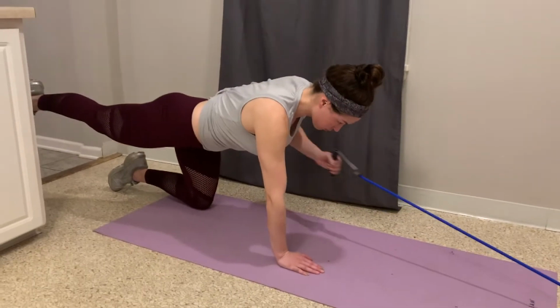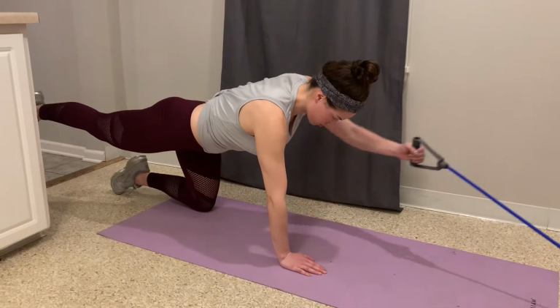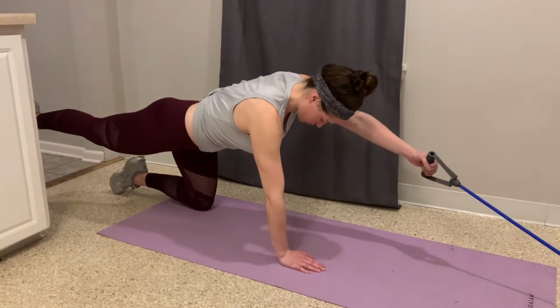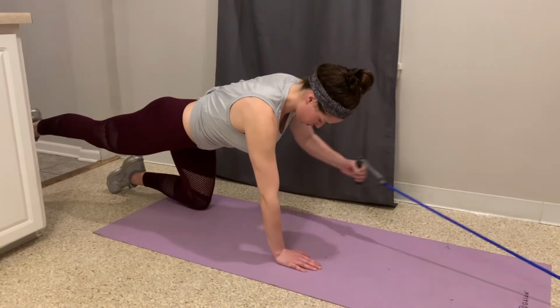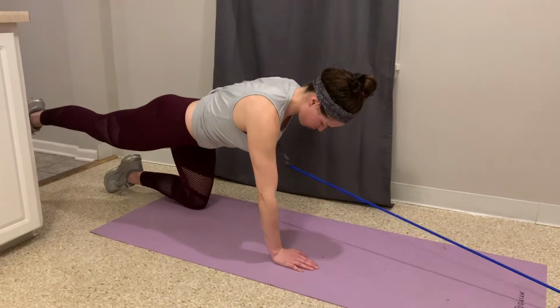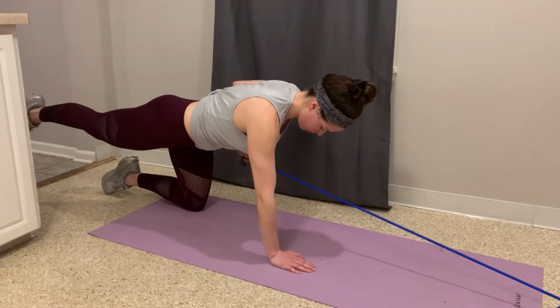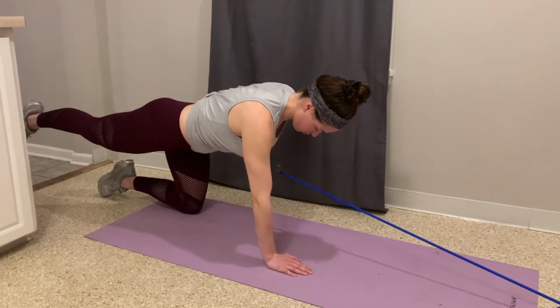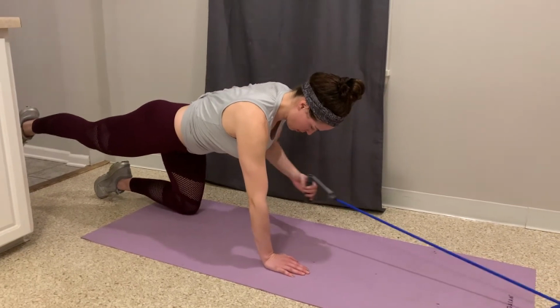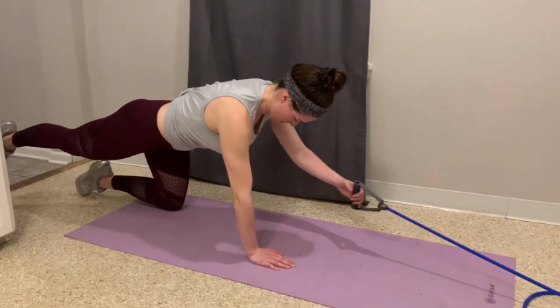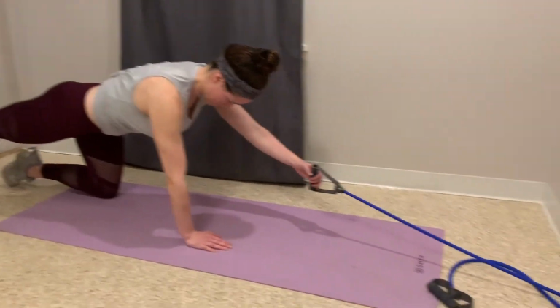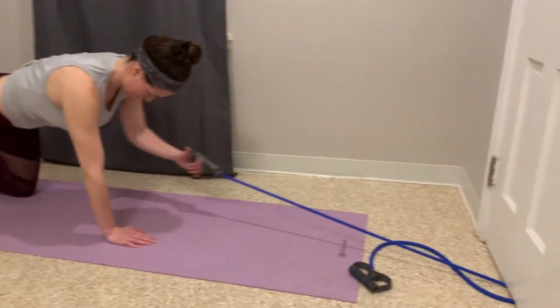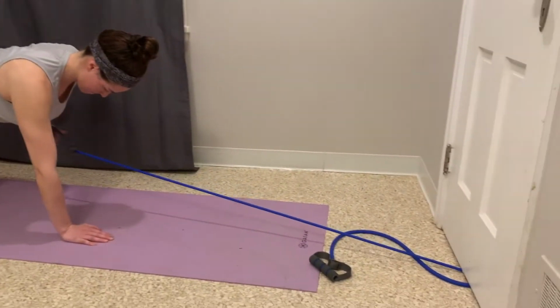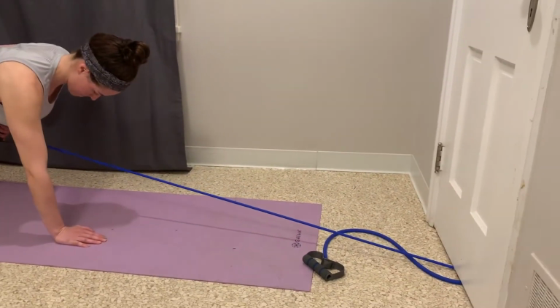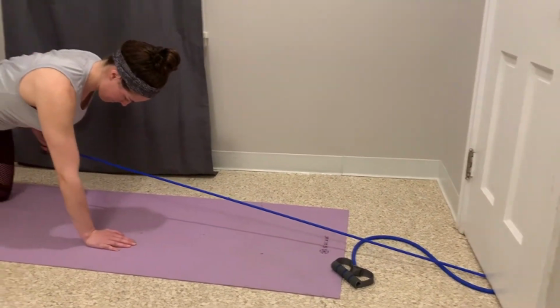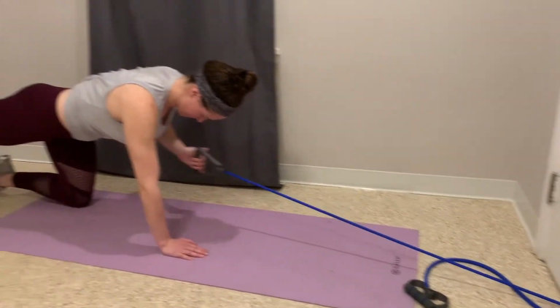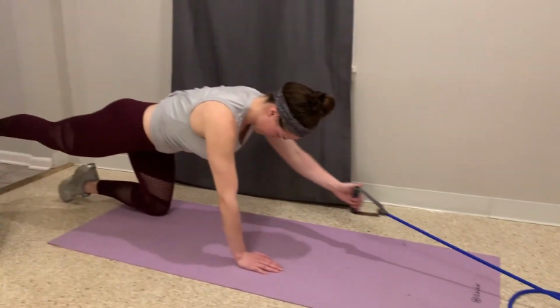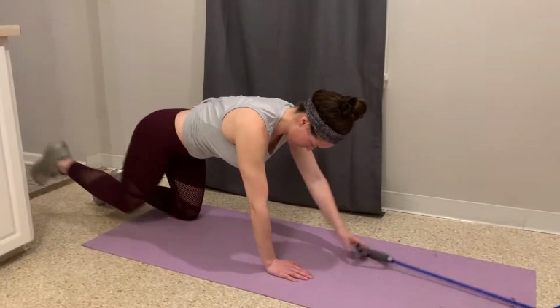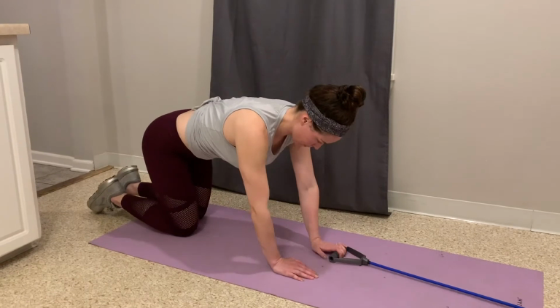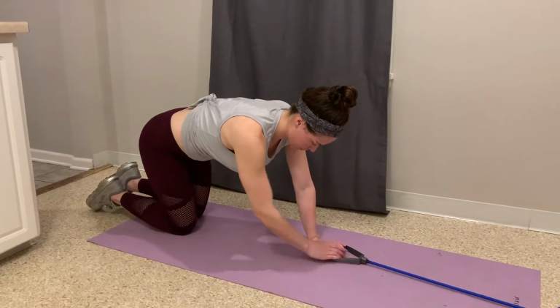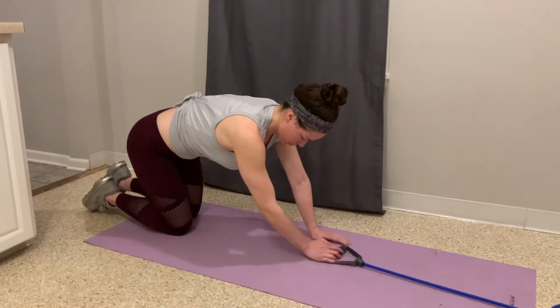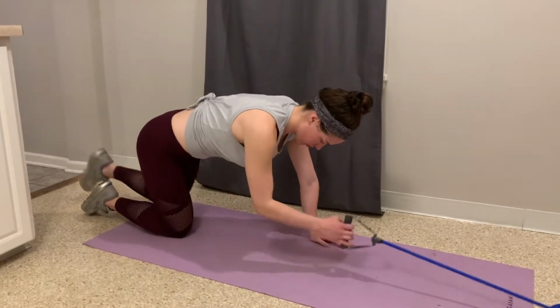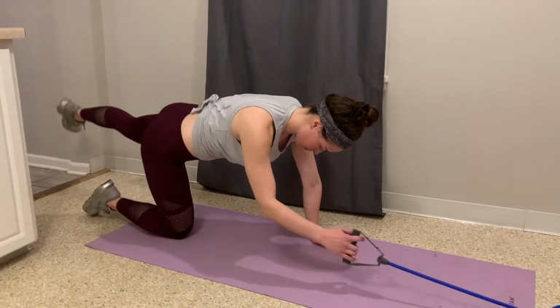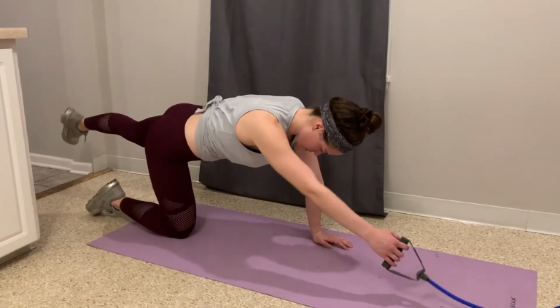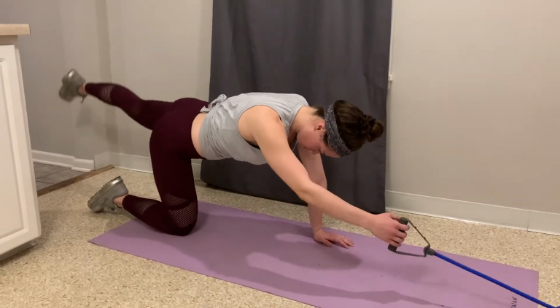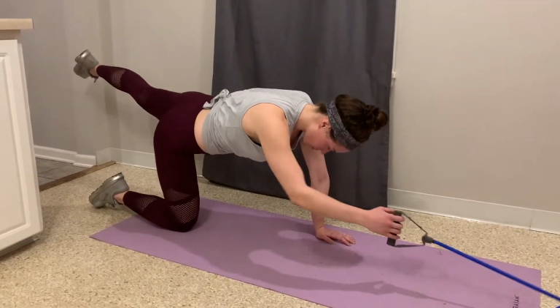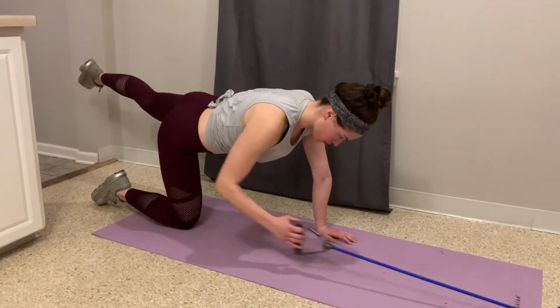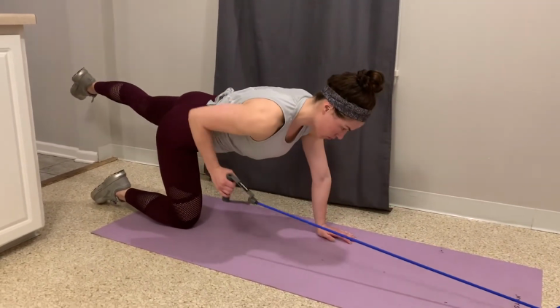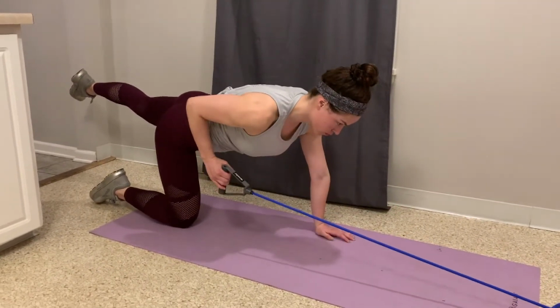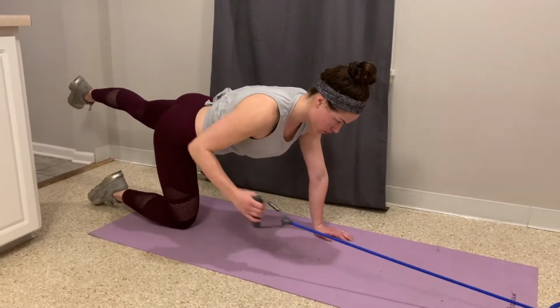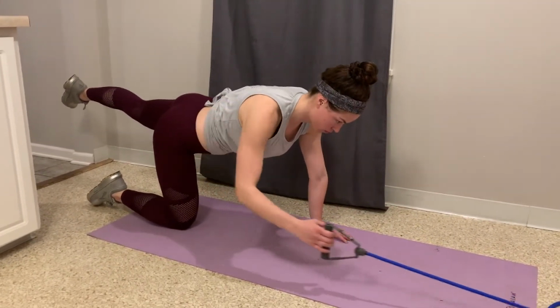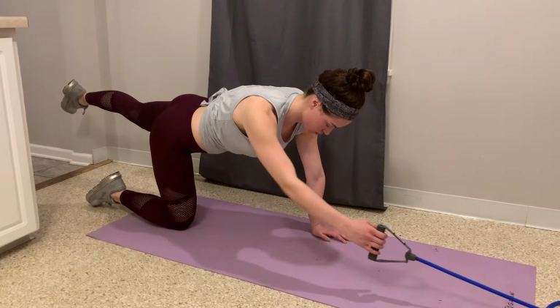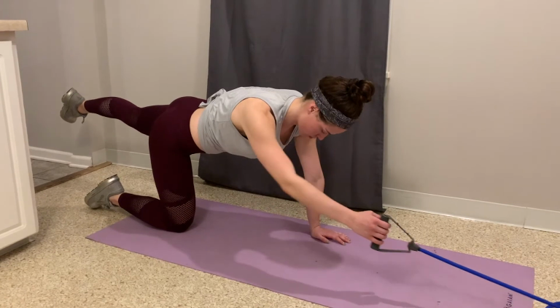To perform the bird dog row, you want your resistance band hooked at a low point, such as at the bottom of a doorframe. You'll need to be on your hands and knees, and you want to be far enough away that even when your arm is outstretched you still have some tension in the resistance band.